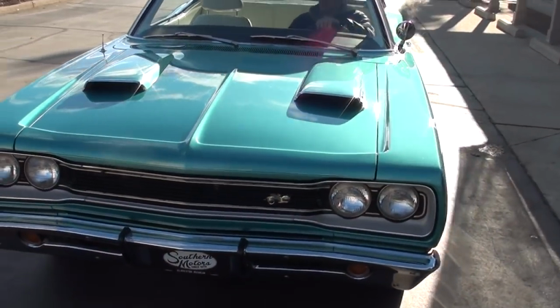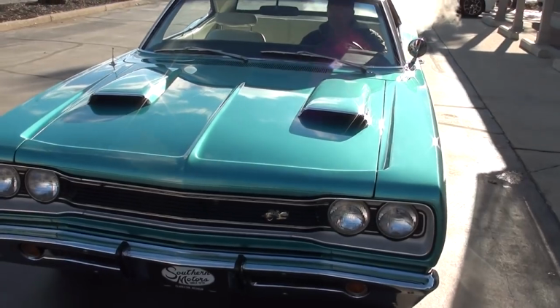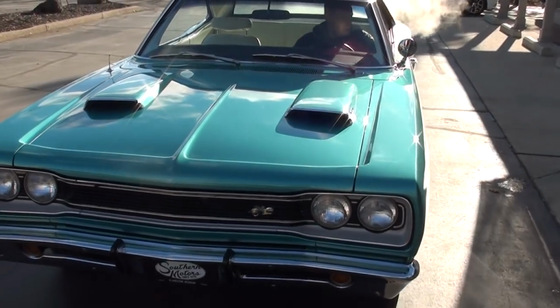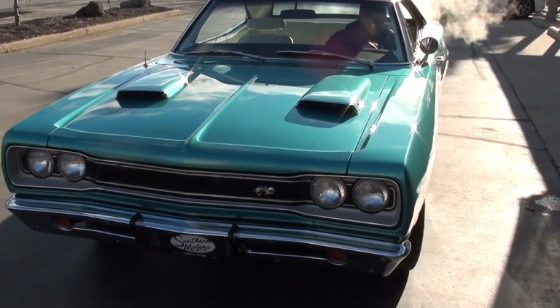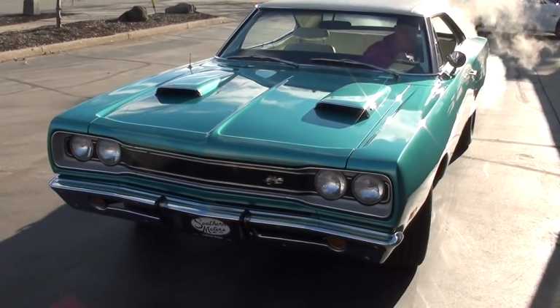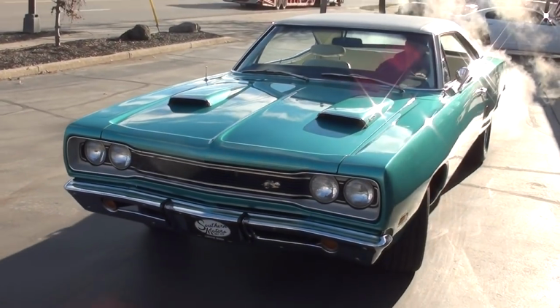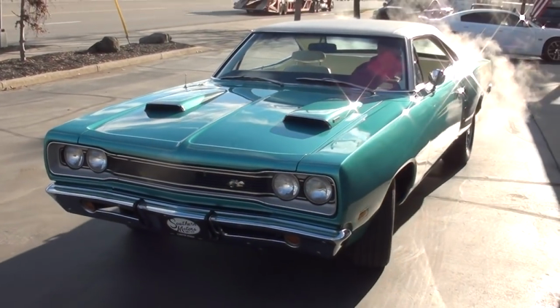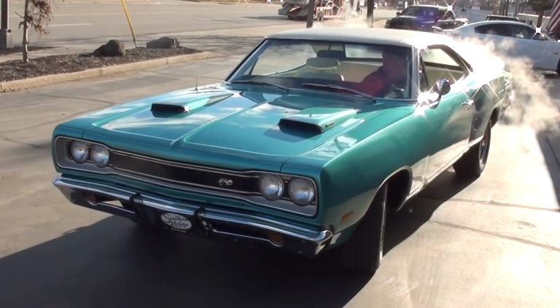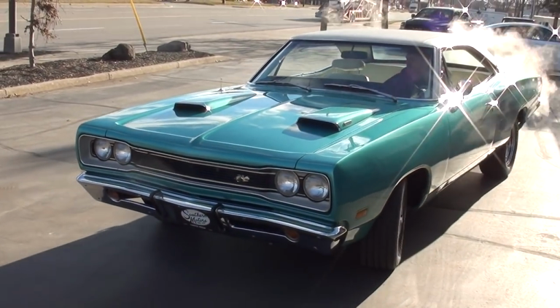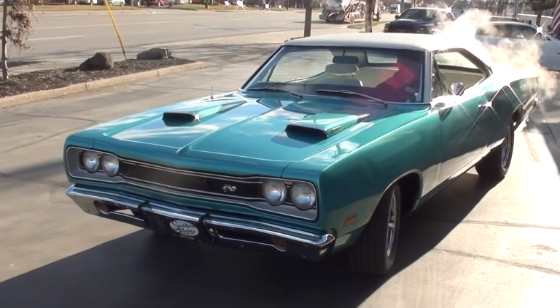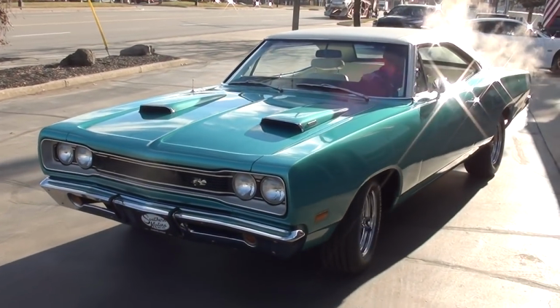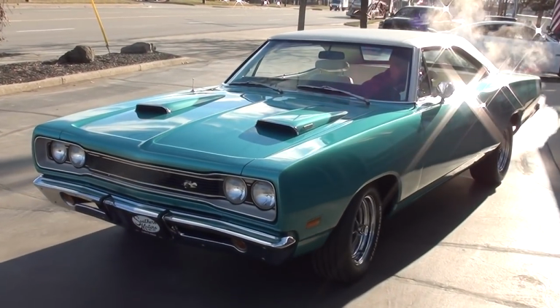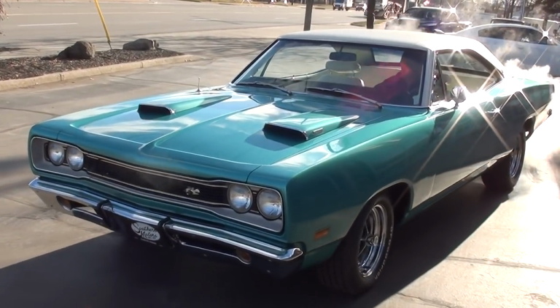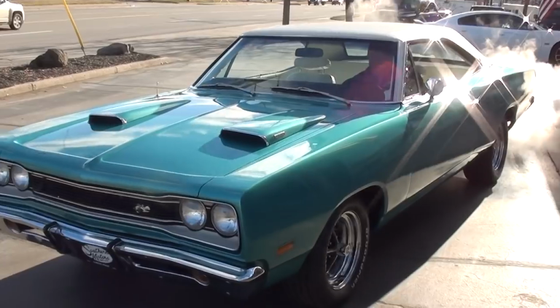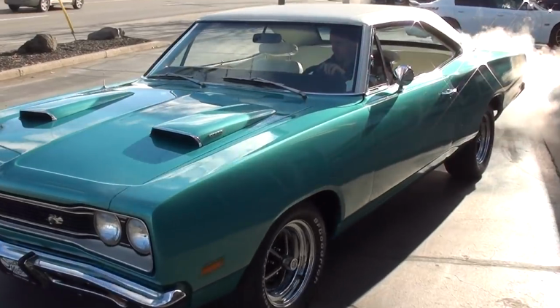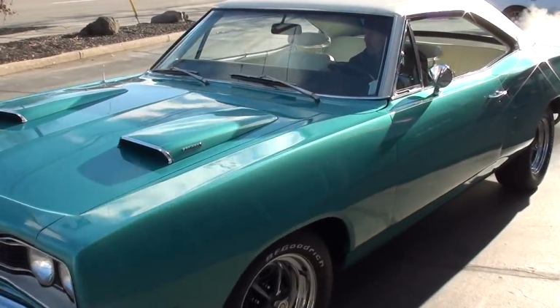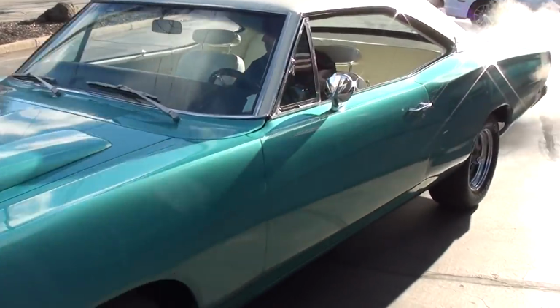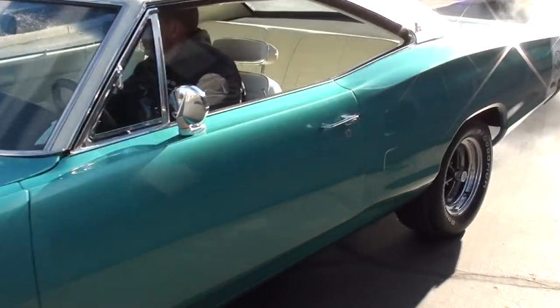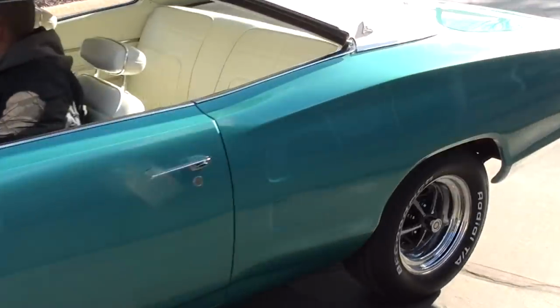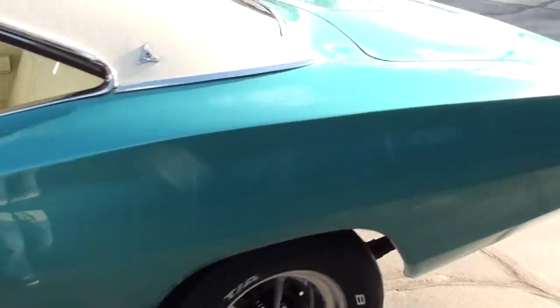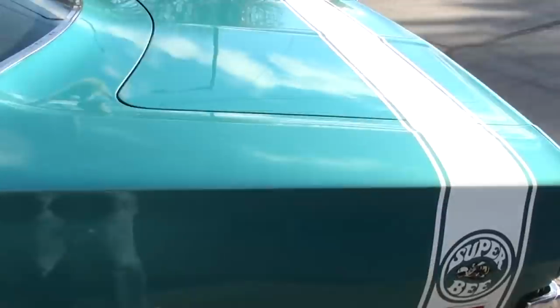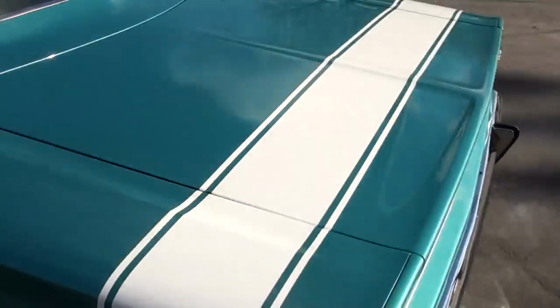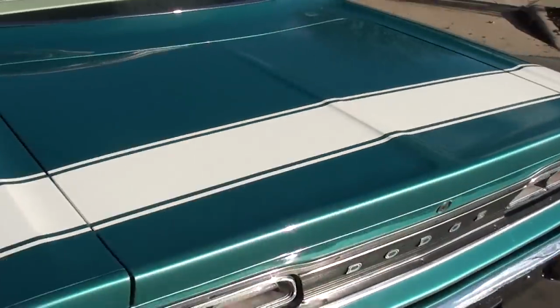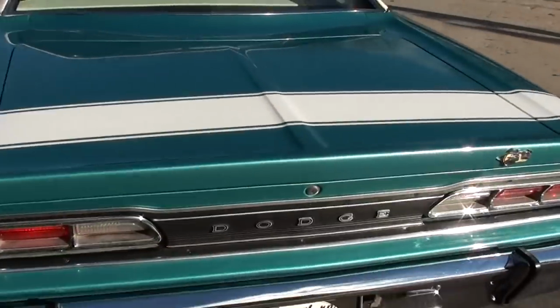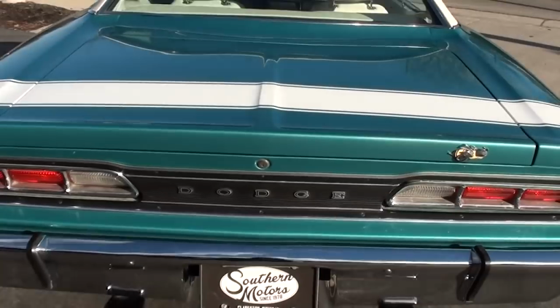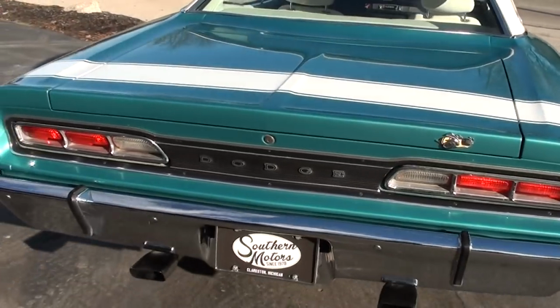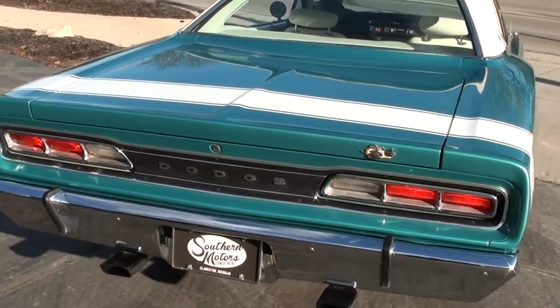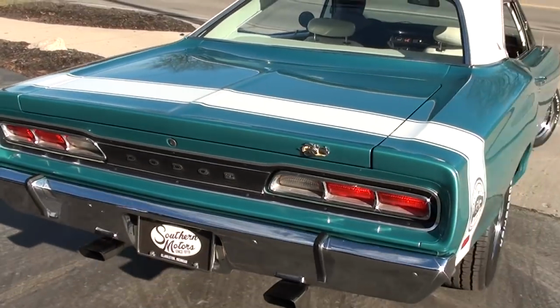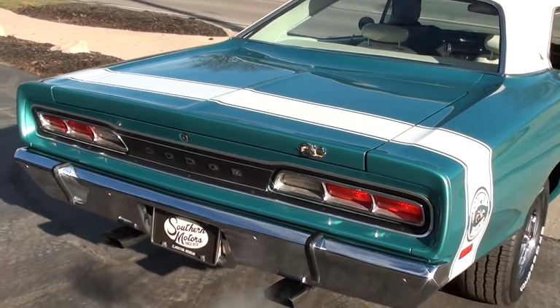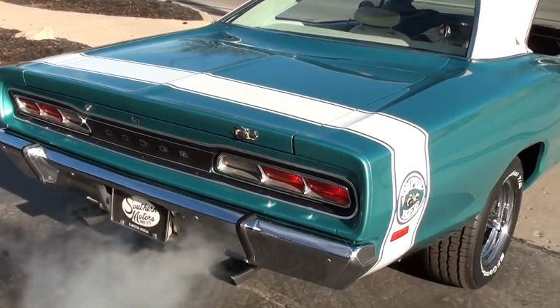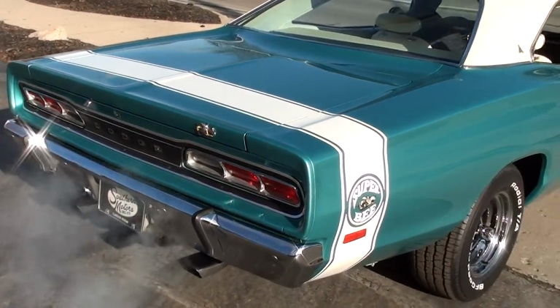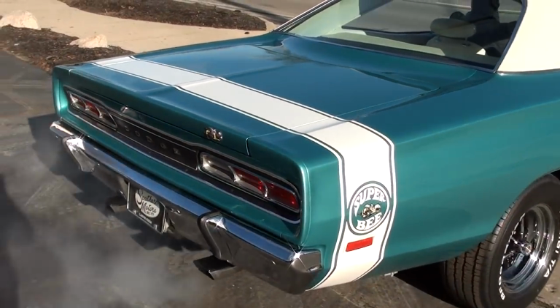Make sure you keep track of our inventory, guys — you can do that at southernmotors.com. Another great way to keep in touch with us is our Facebook page. Or, as always, pick up the phone and give us a call at 248-620-3355.